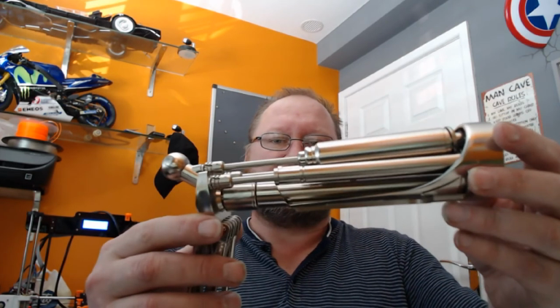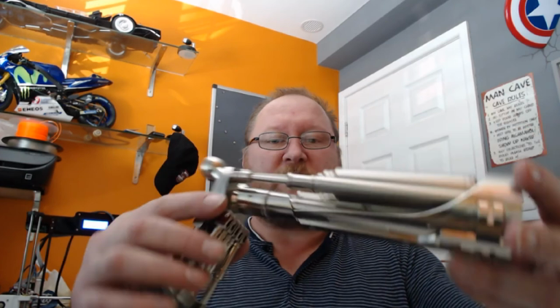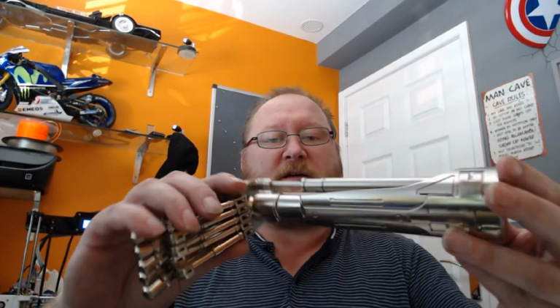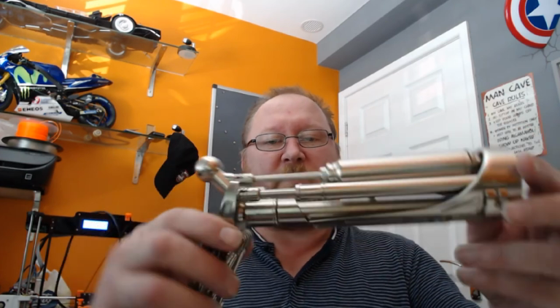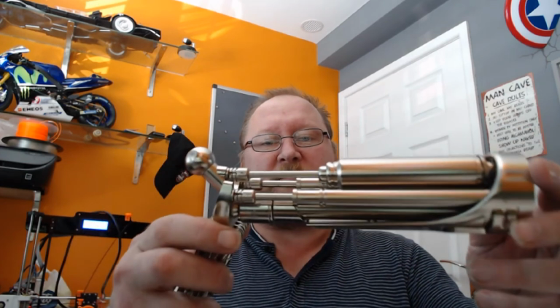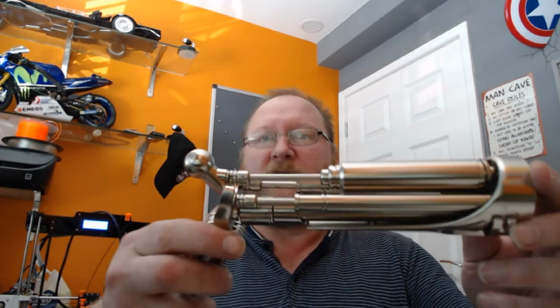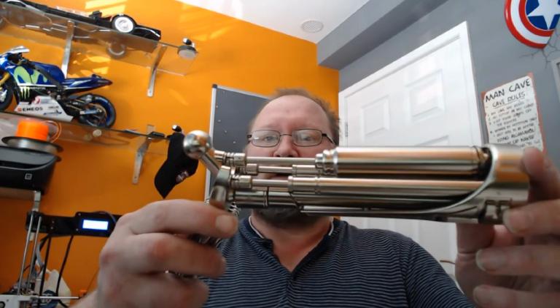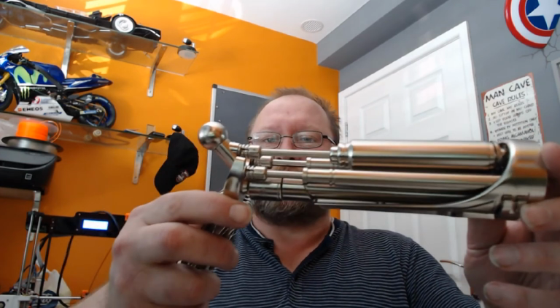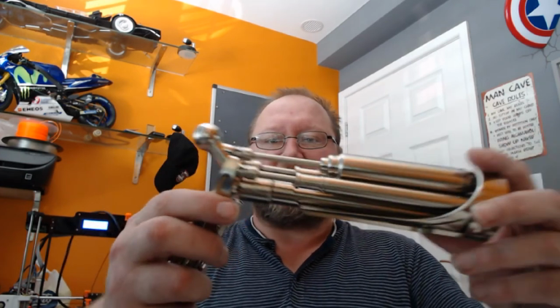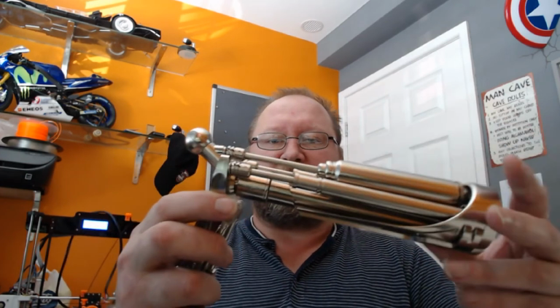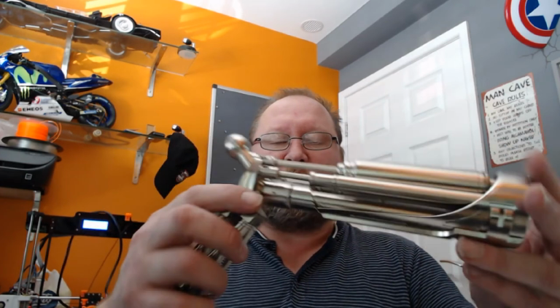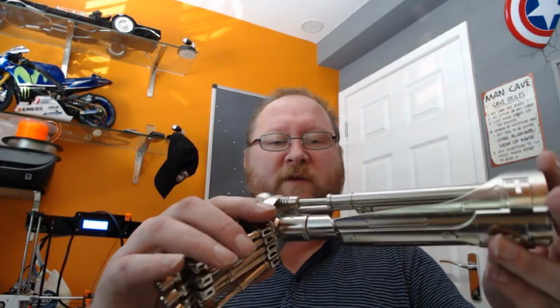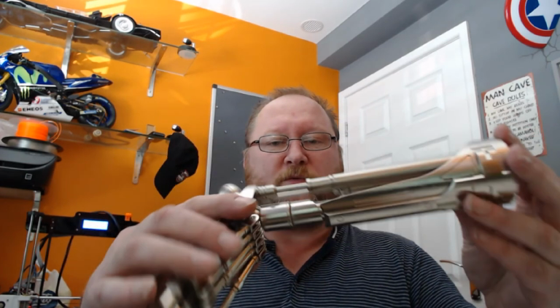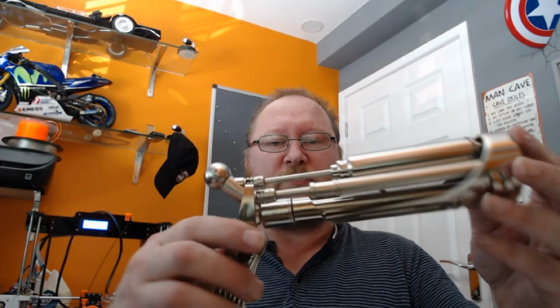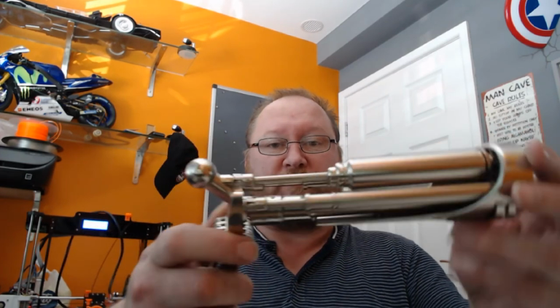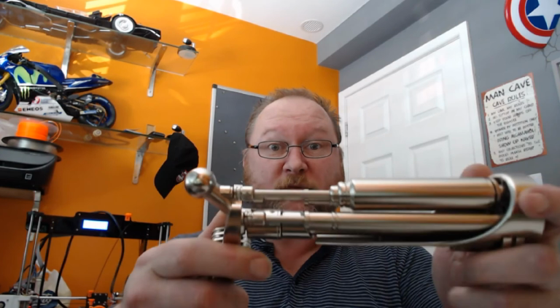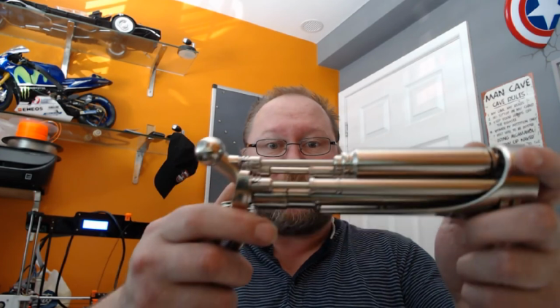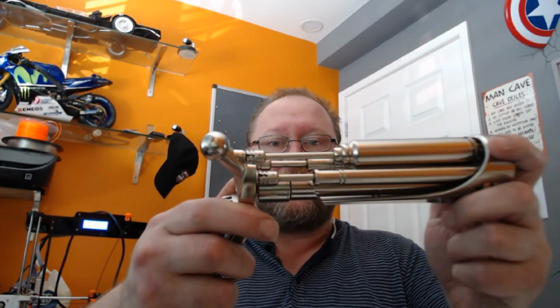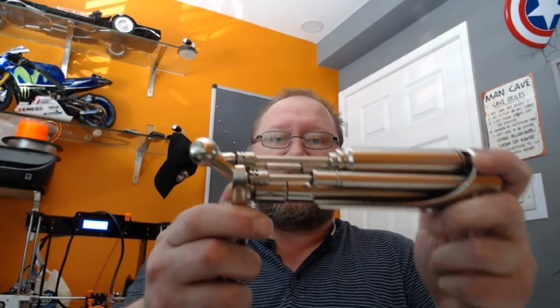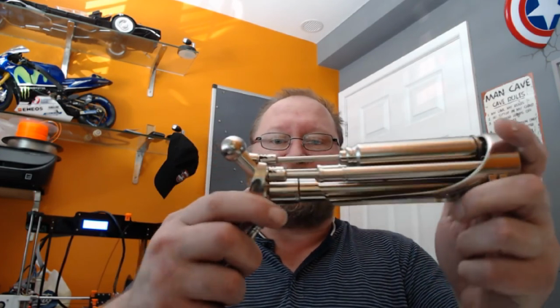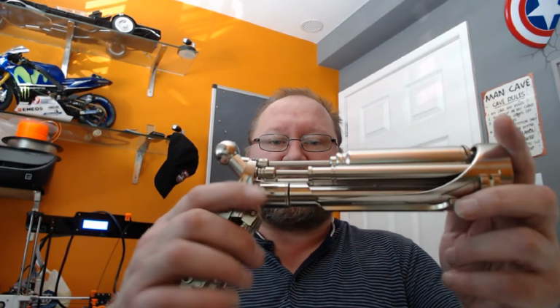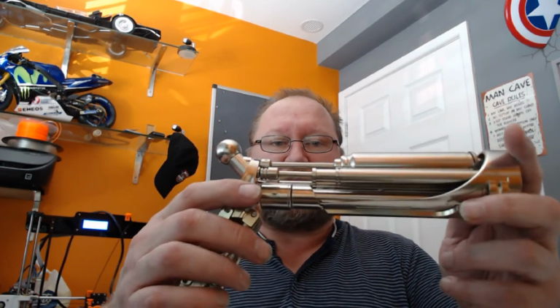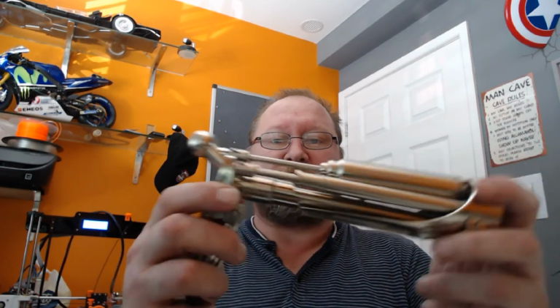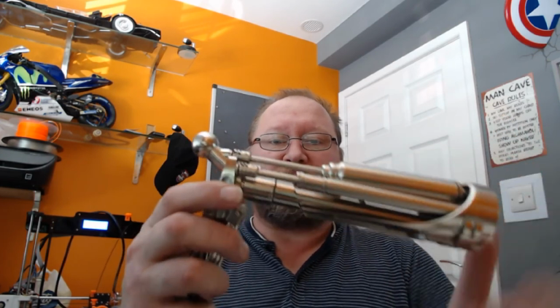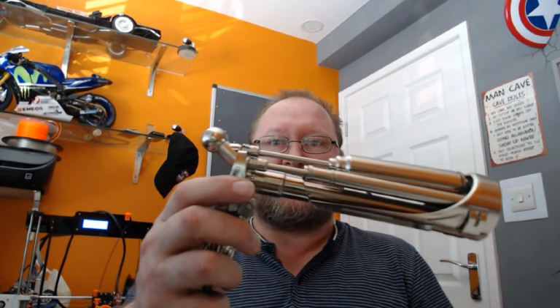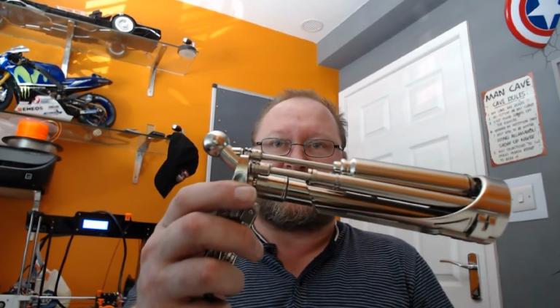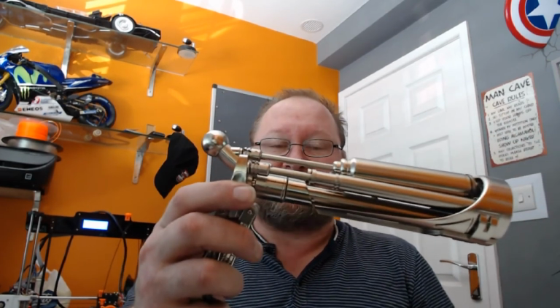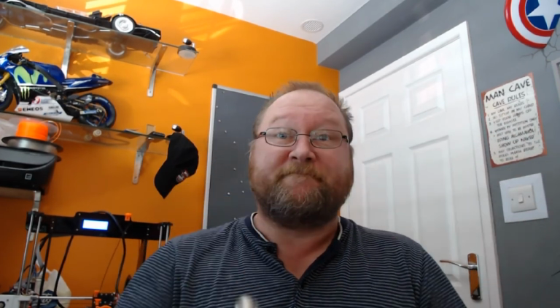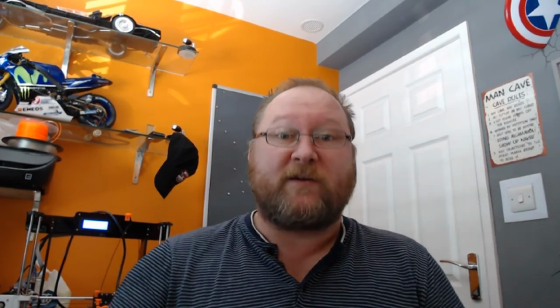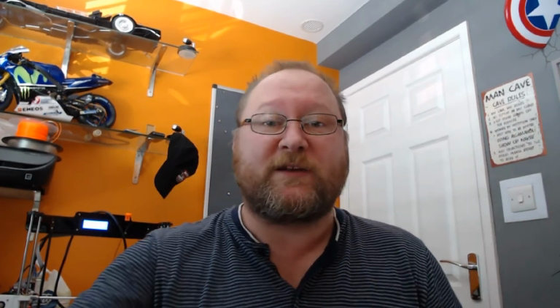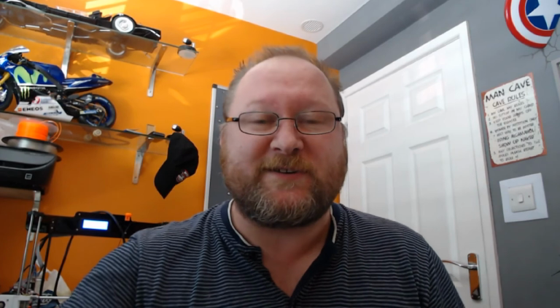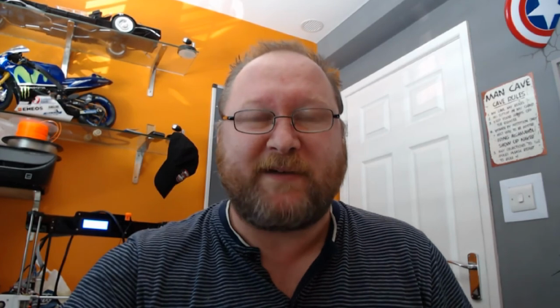That's it really. Hope you enjoyed that. These will be available soon — as soon as I've got some stock, they'll be up on my site for you to purchase. Thanks very much, bye.